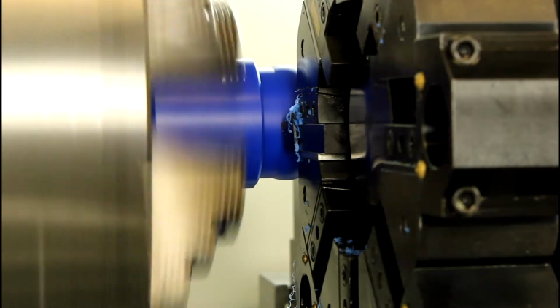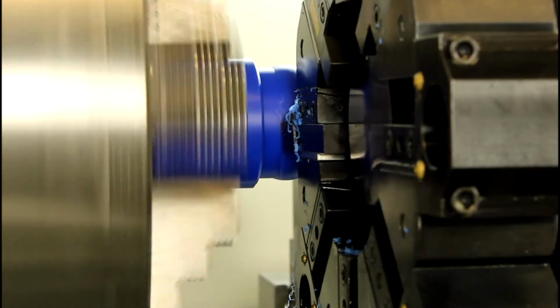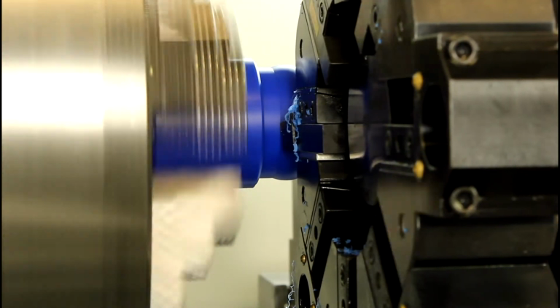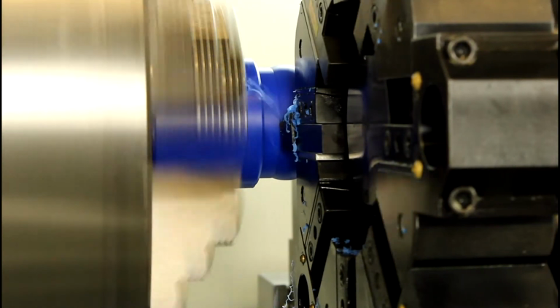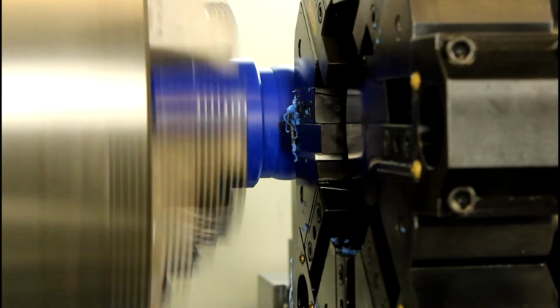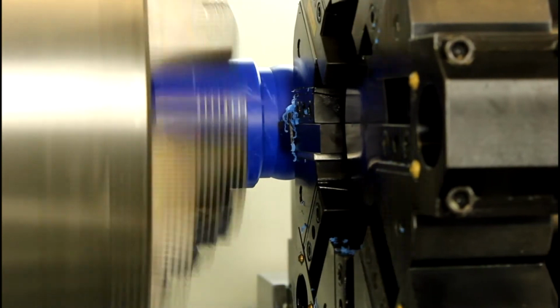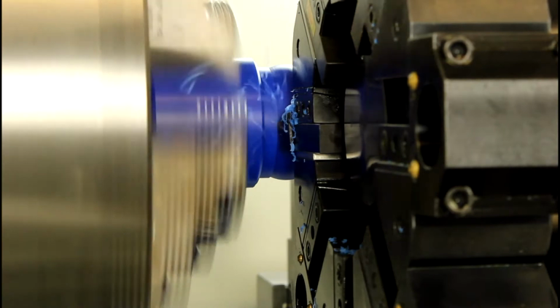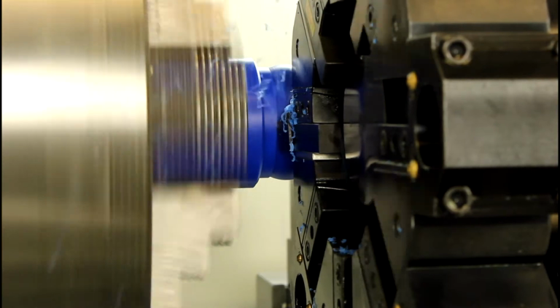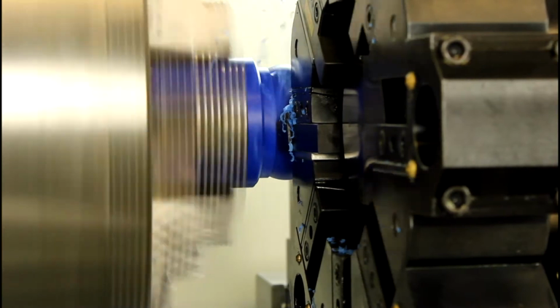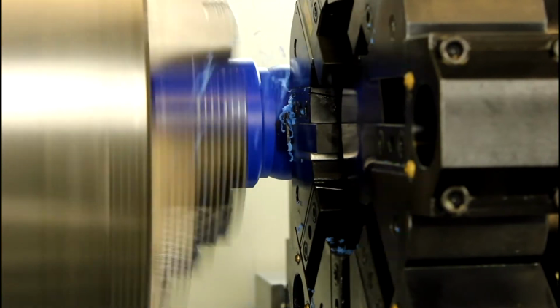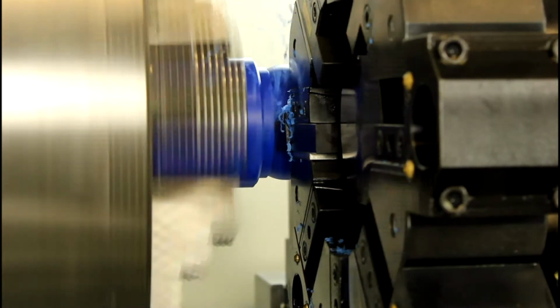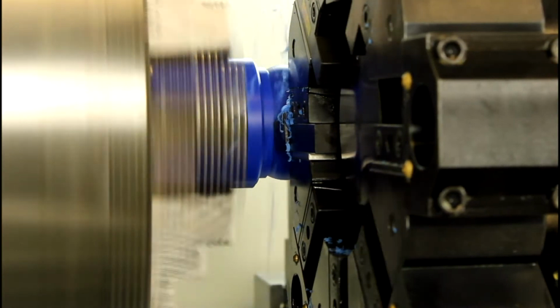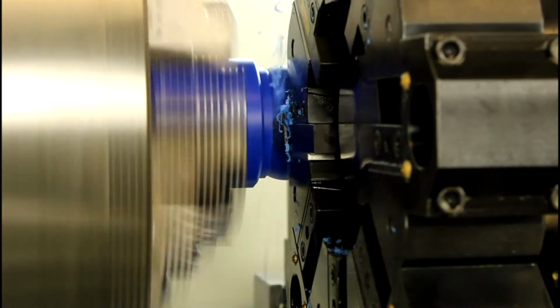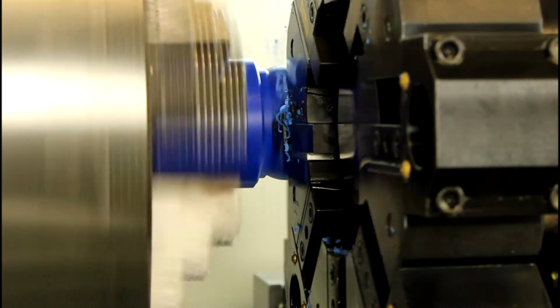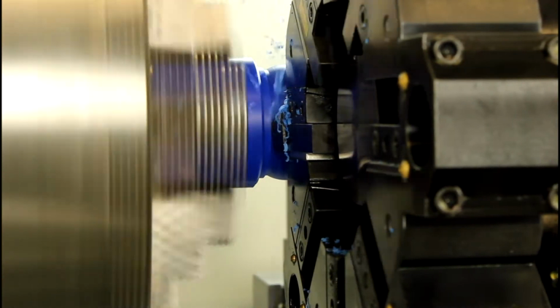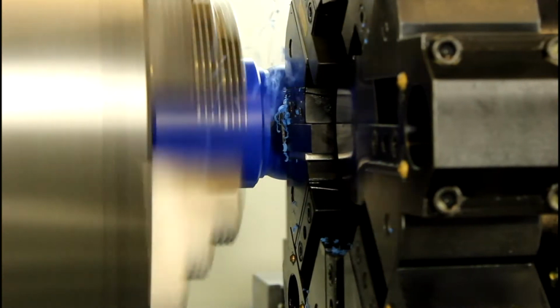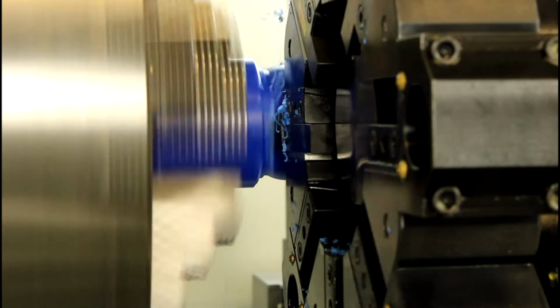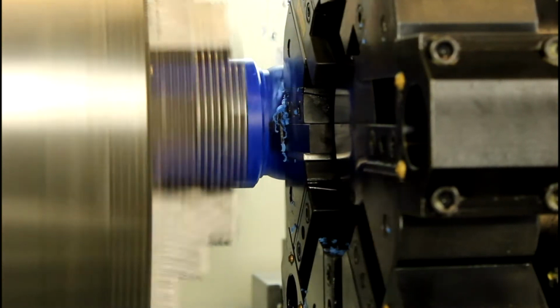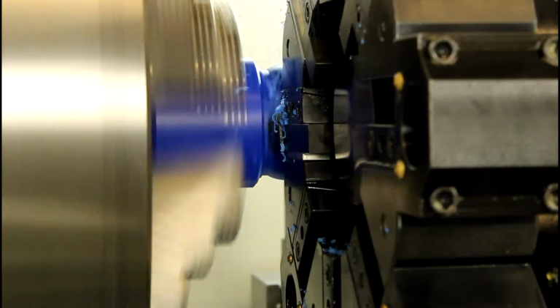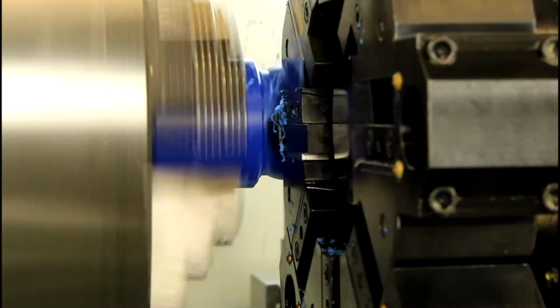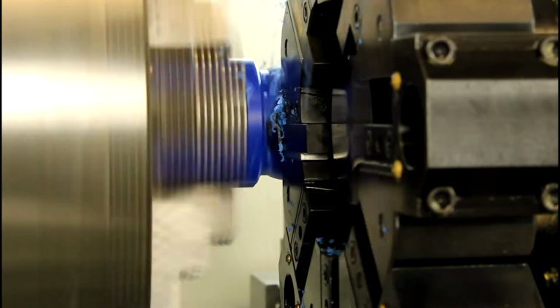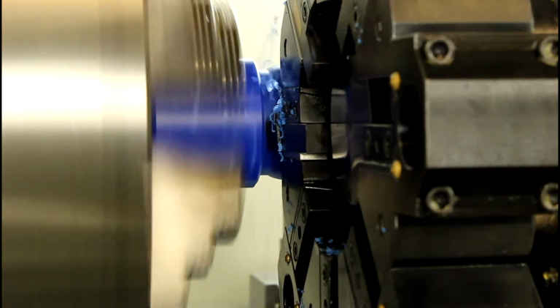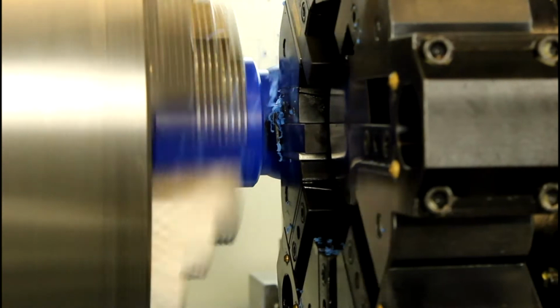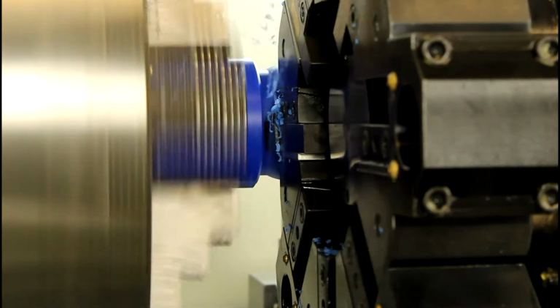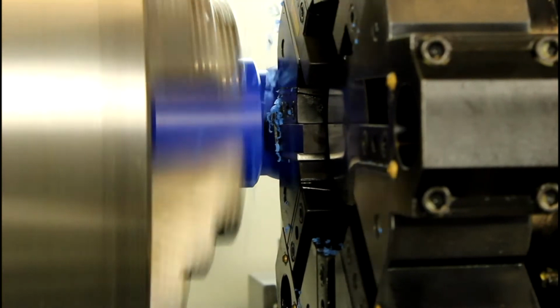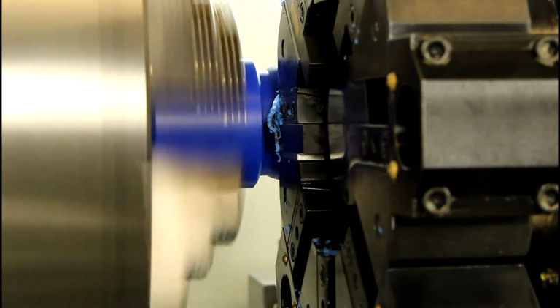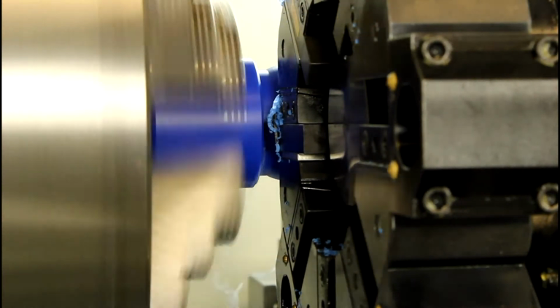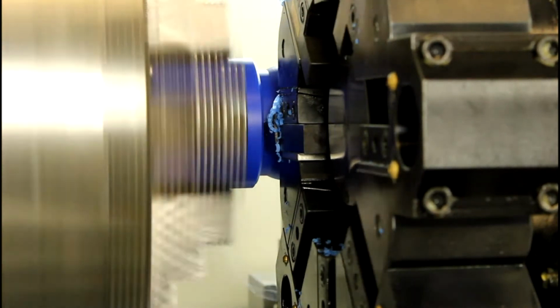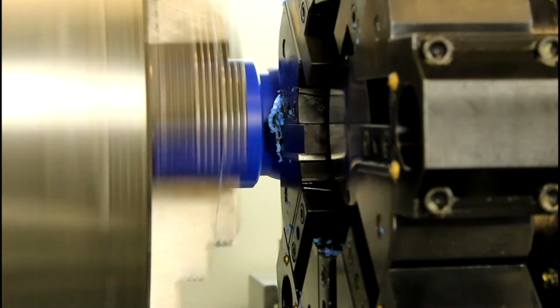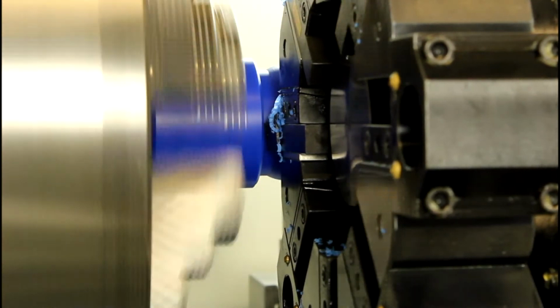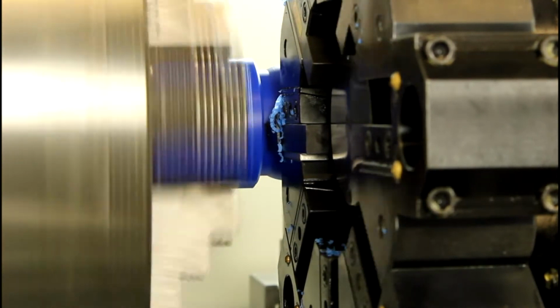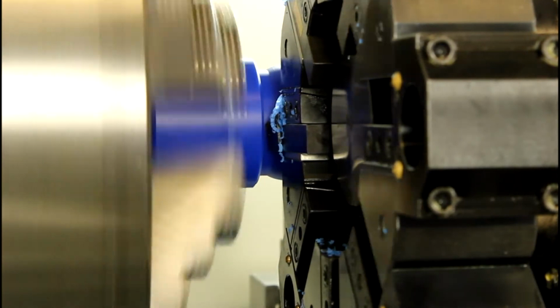This lathe also features 2 inch boring bar holders, a rear chain type chip conveyor with cart, a steady rest with a 2 to 15 inch capacity, and a hydraulic tailstock.